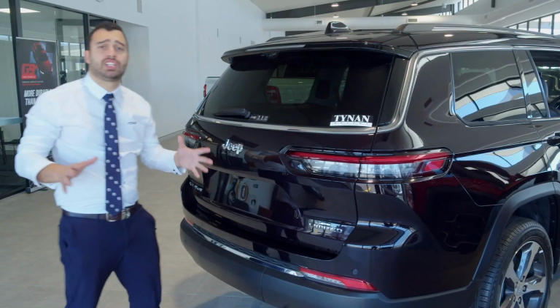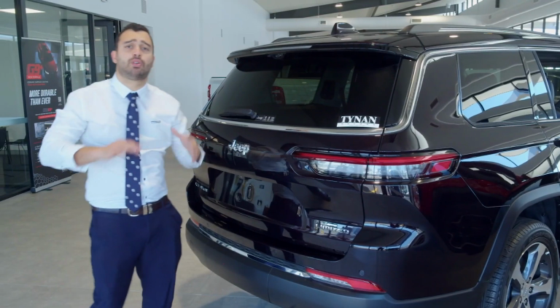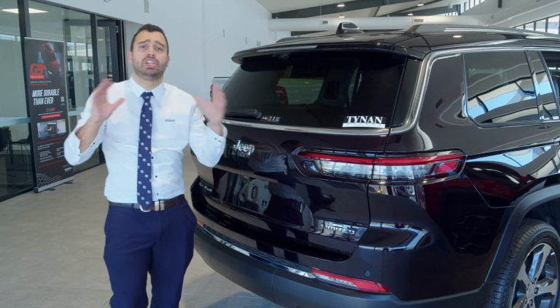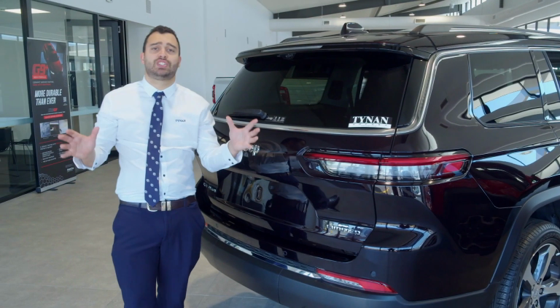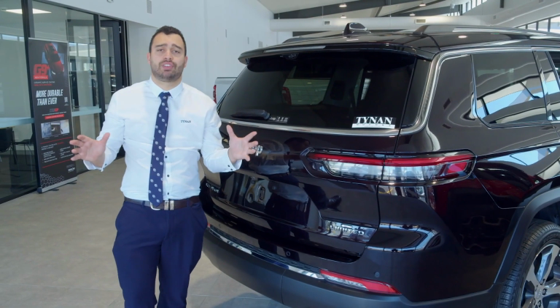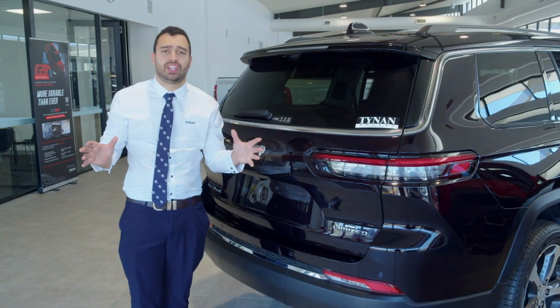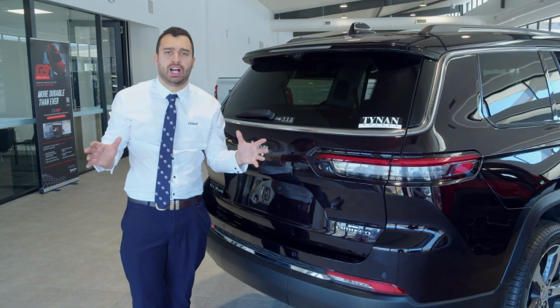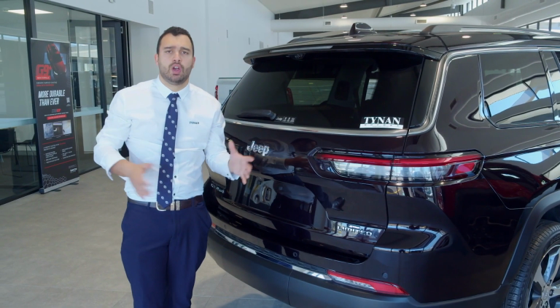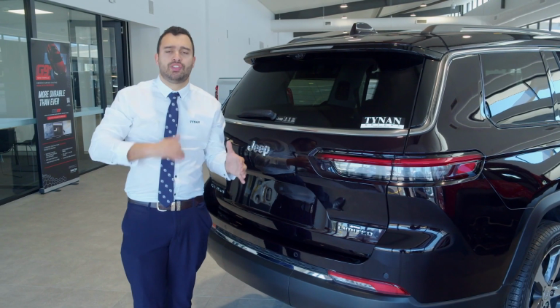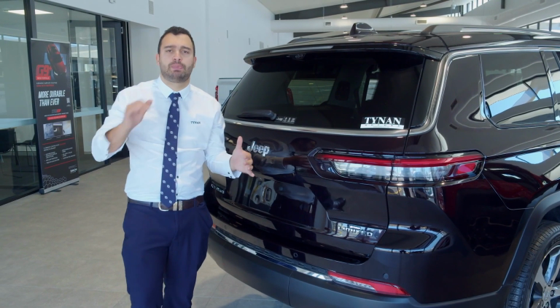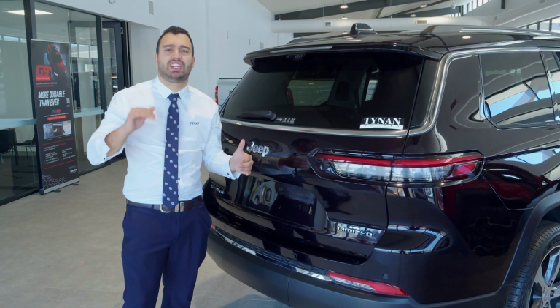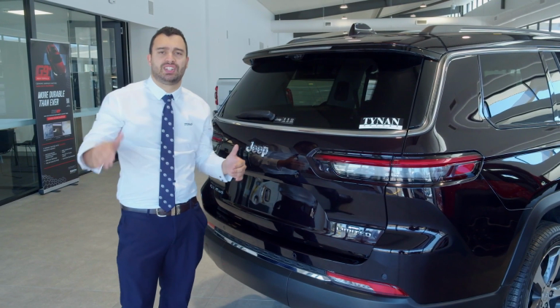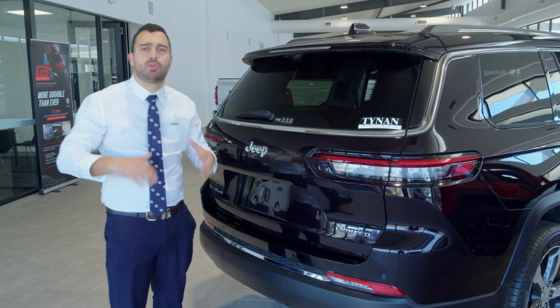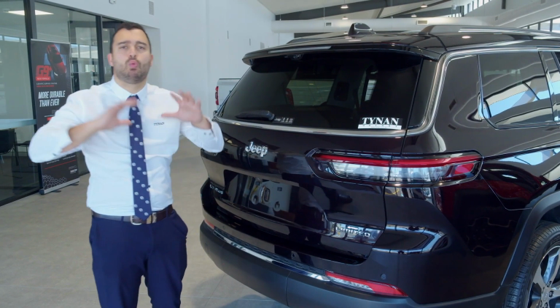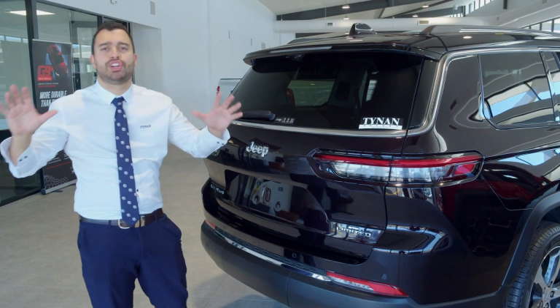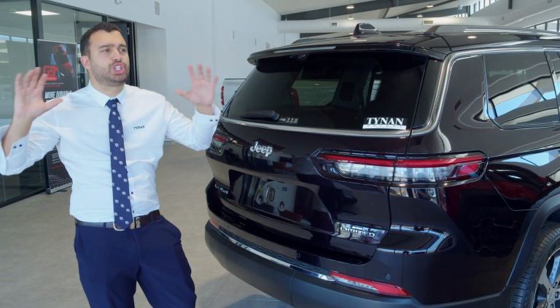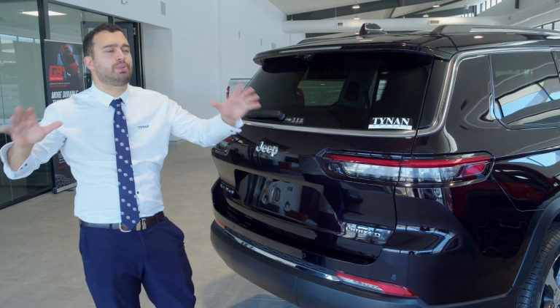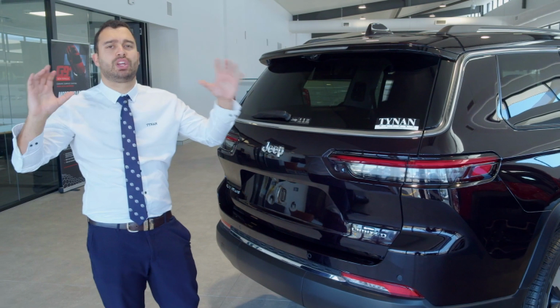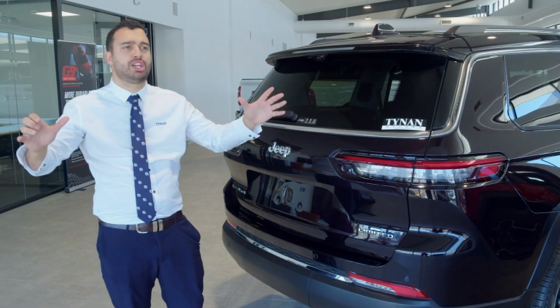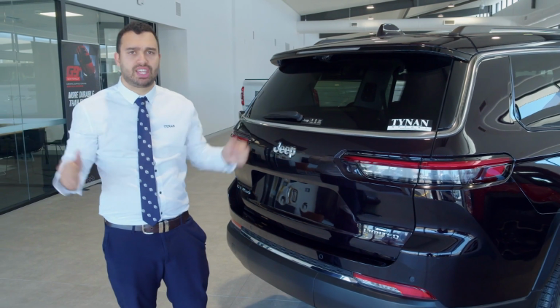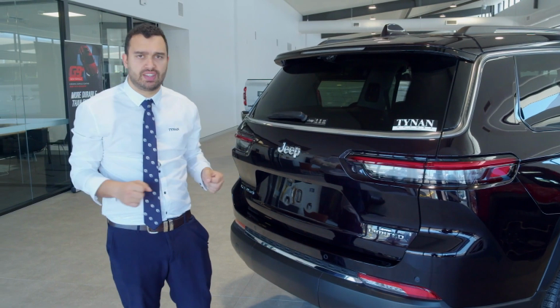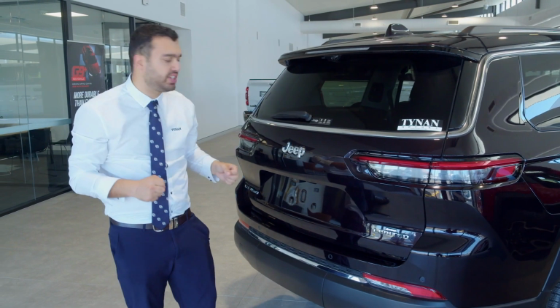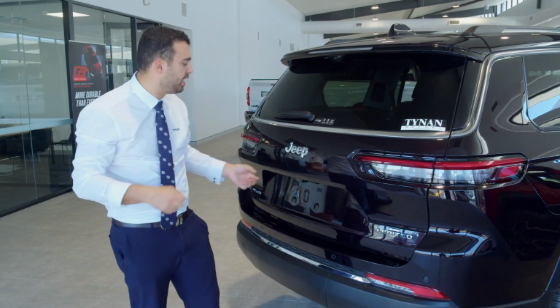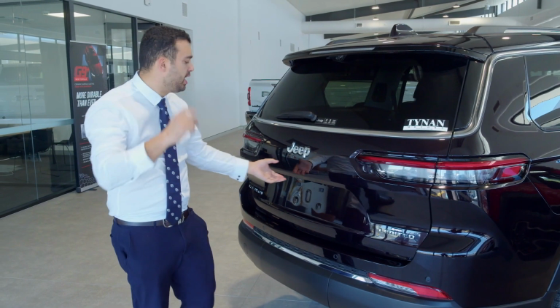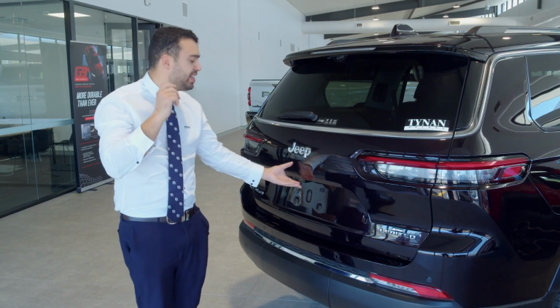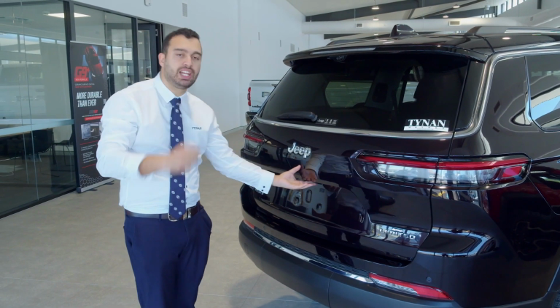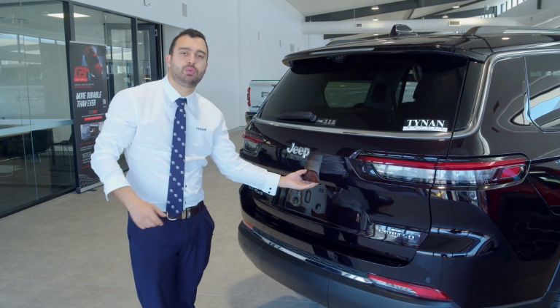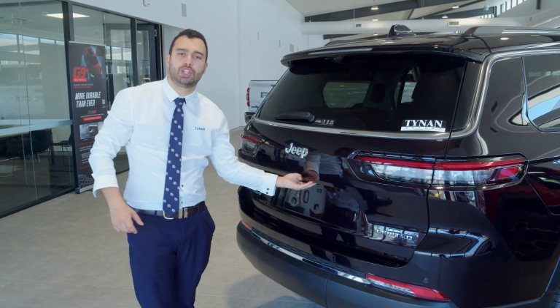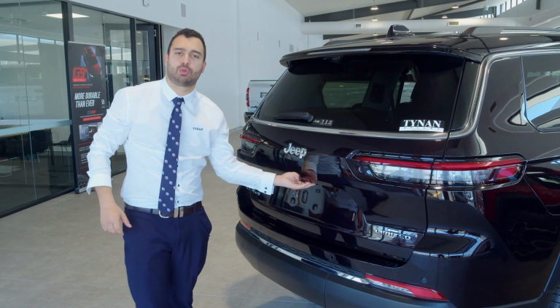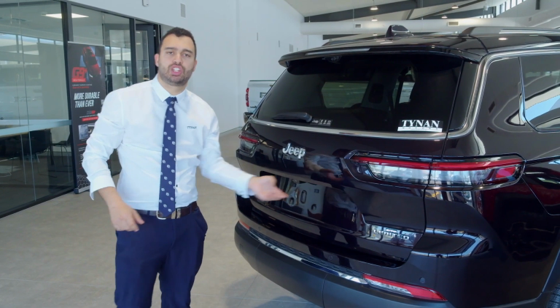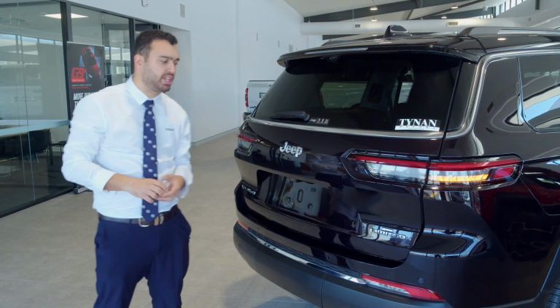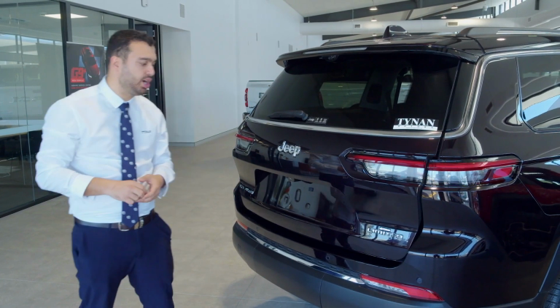Another really exciting feature — Jeep has listened. Everyone wanted a Jeep Grand Cherokee seven-seater, and they delivered with the new Grand Cherokee L.